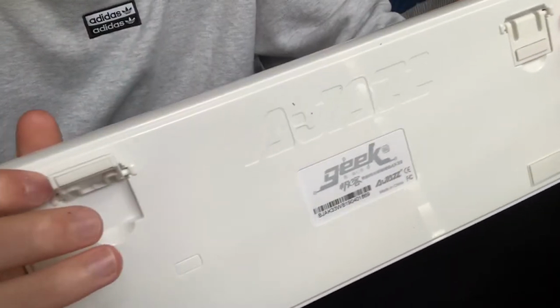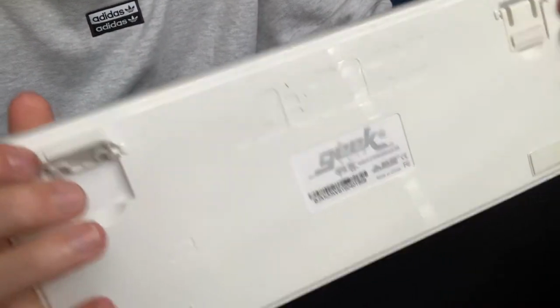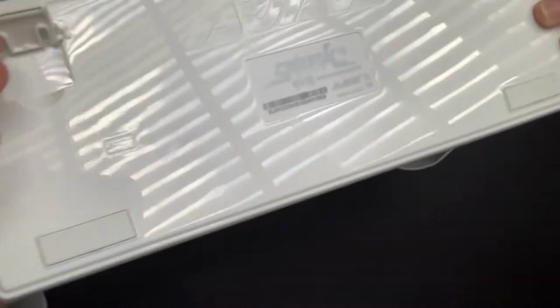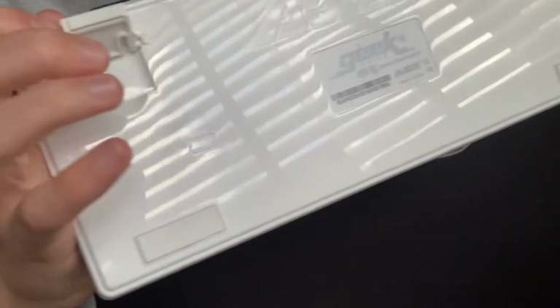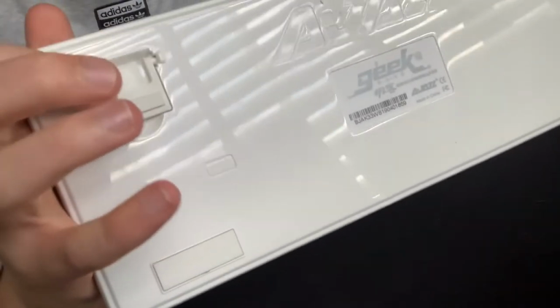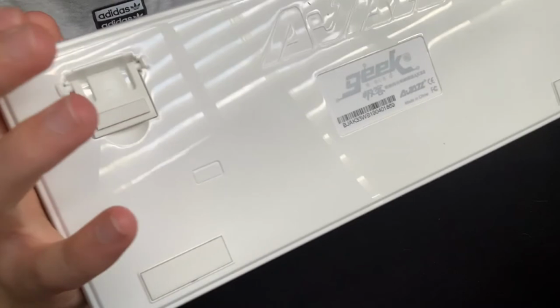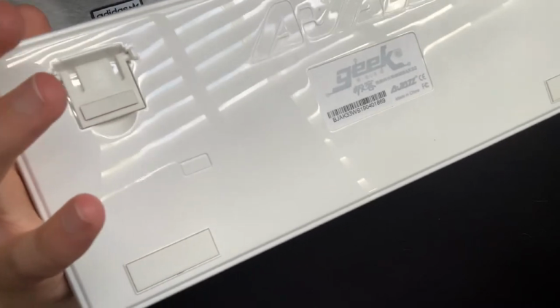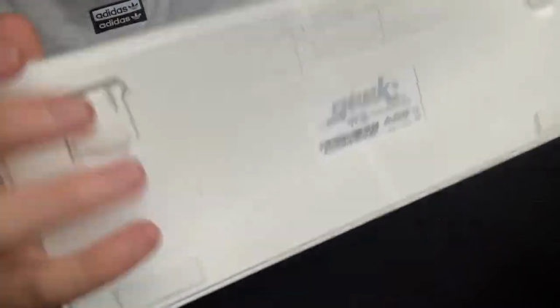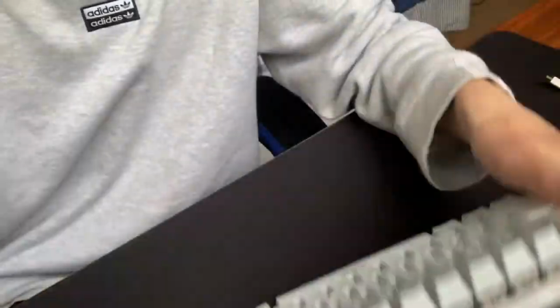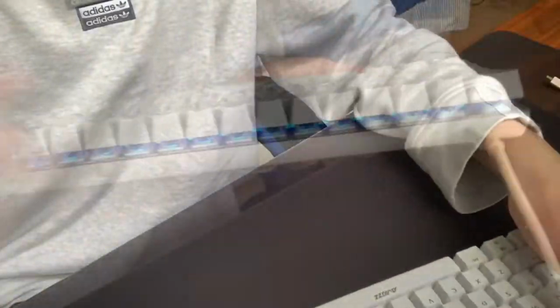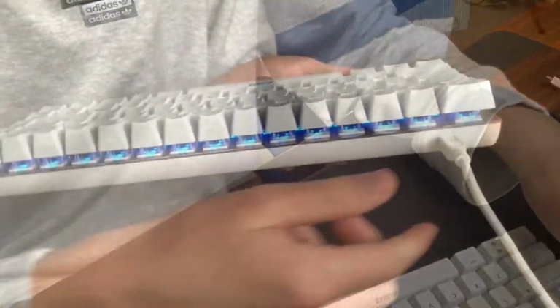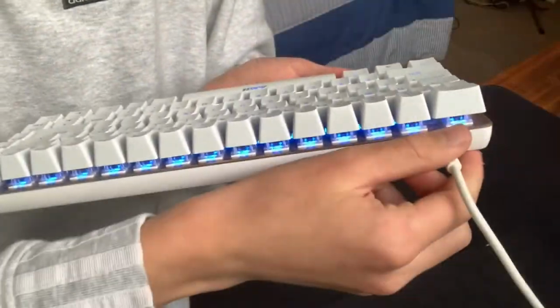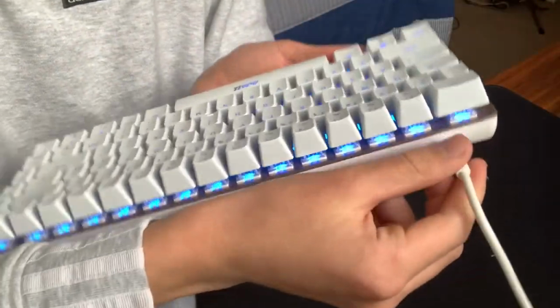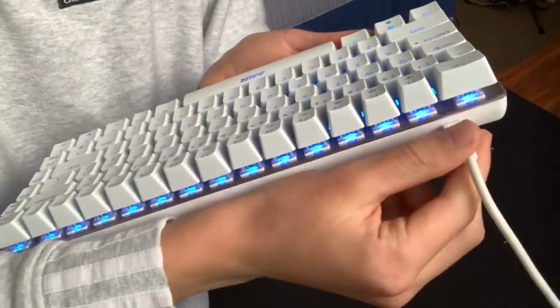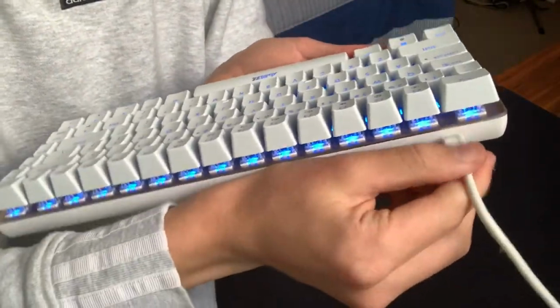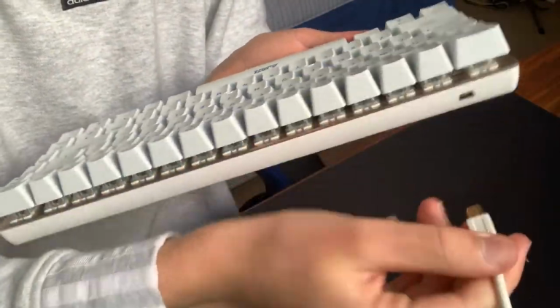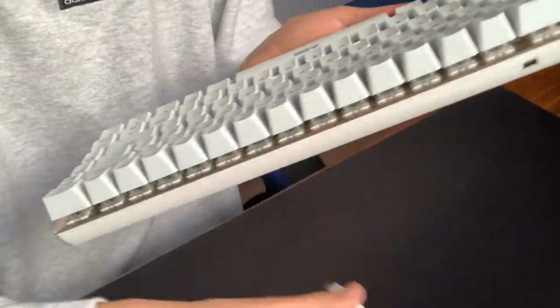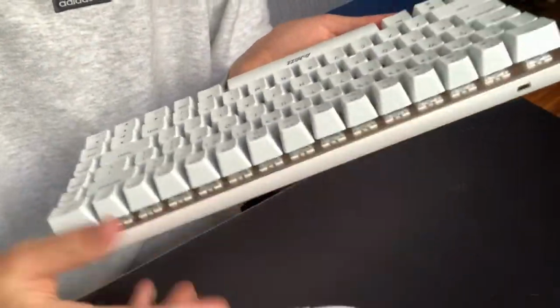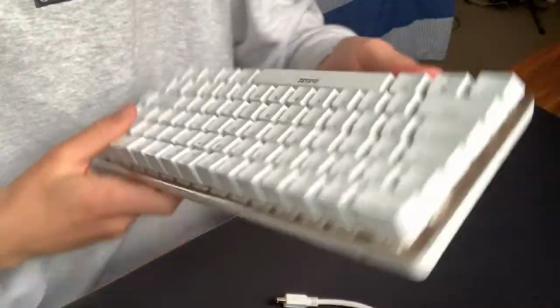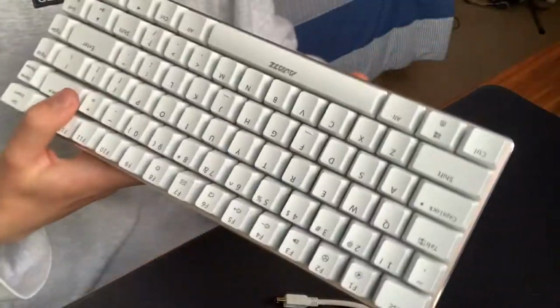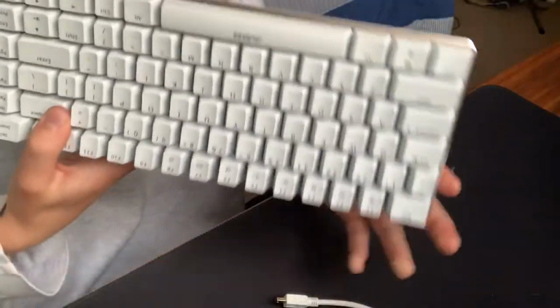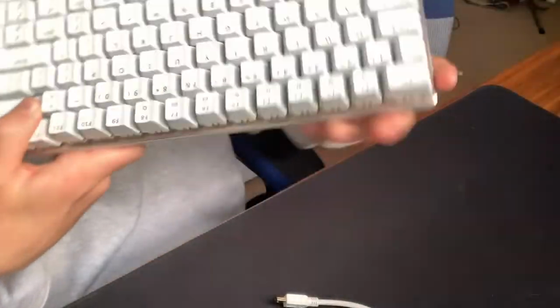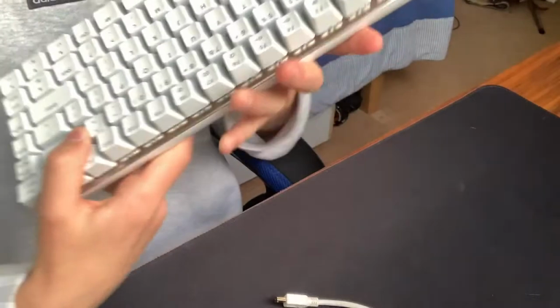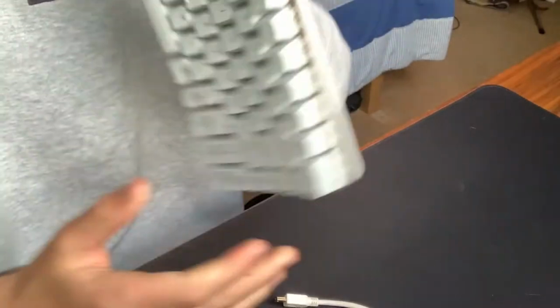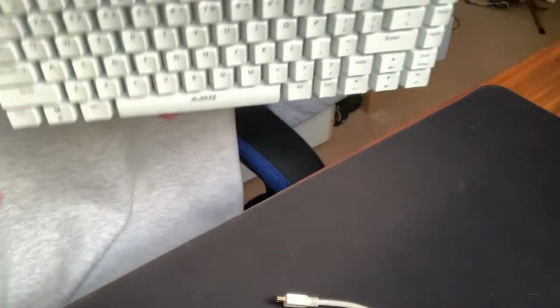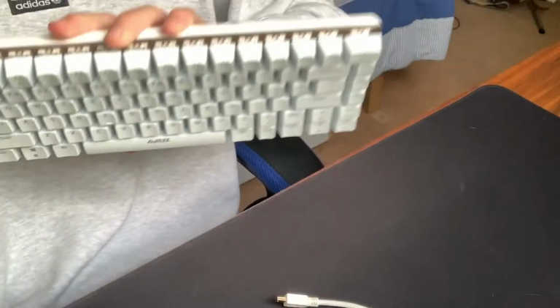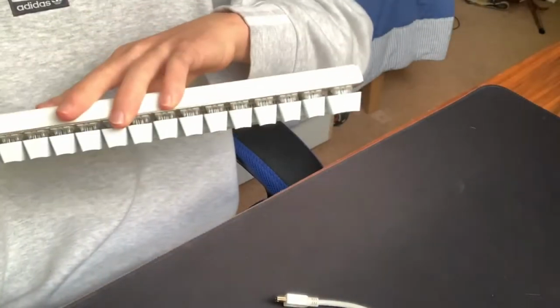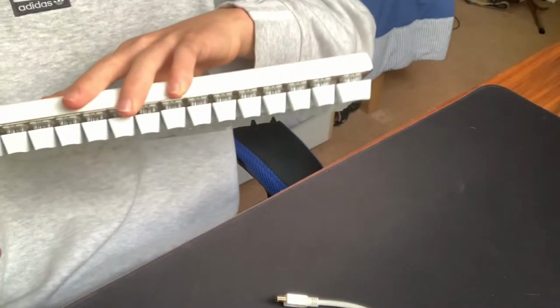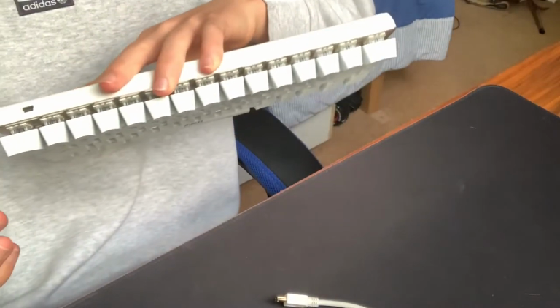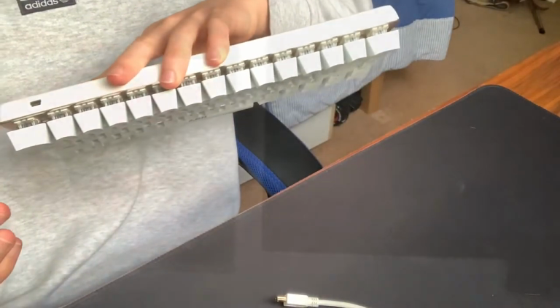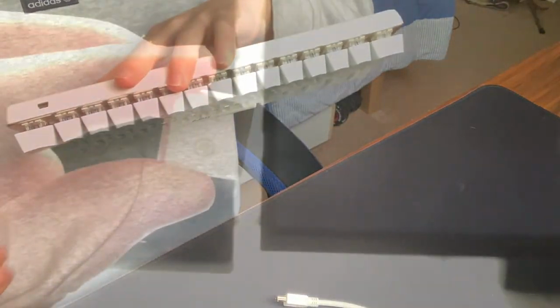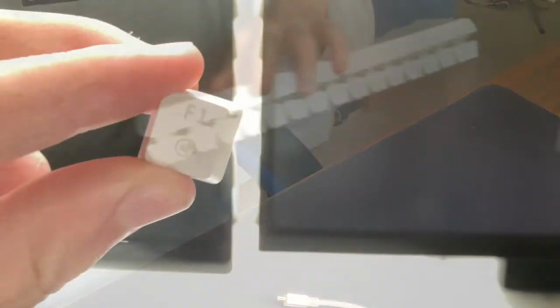It's not the biggest deal for me but the rubber feet are handy for some people. Thankfully the micro USB cable is removable, but unfortunately the port is on the left side rather than the right, which is a bit unusual.